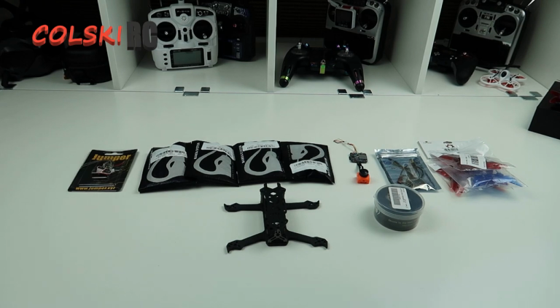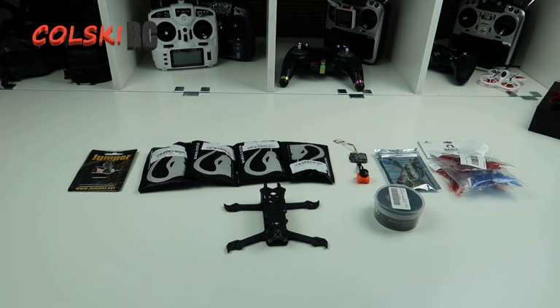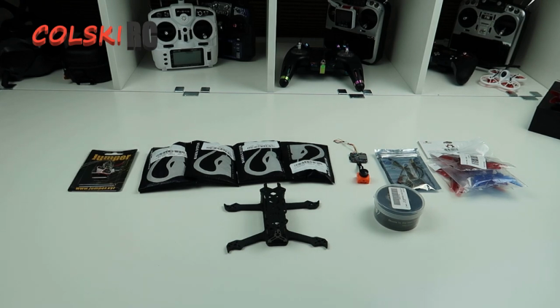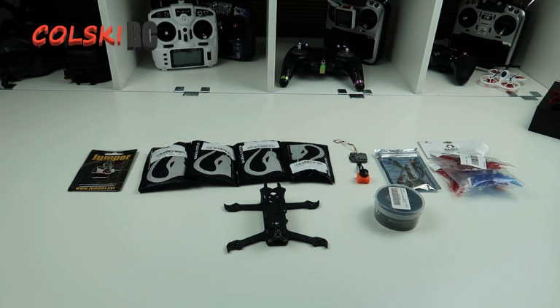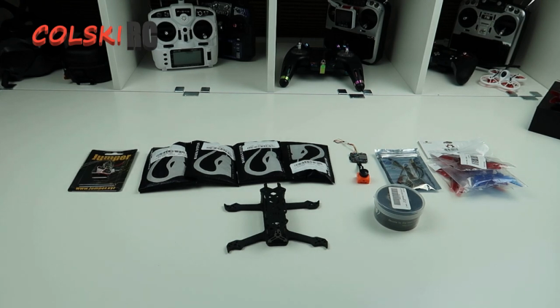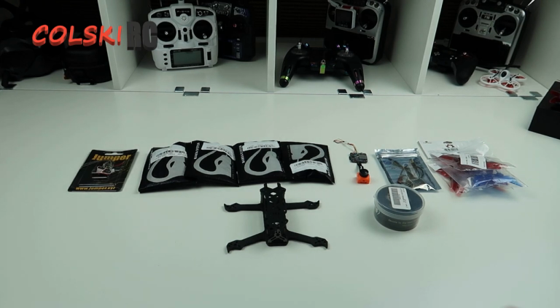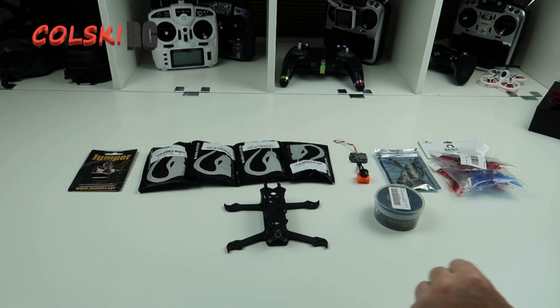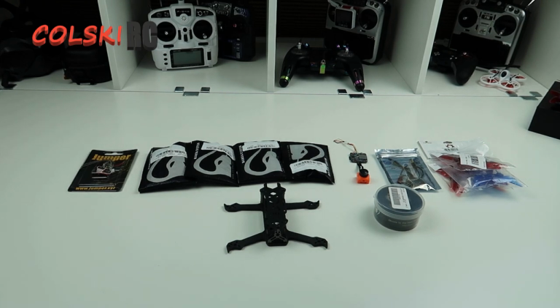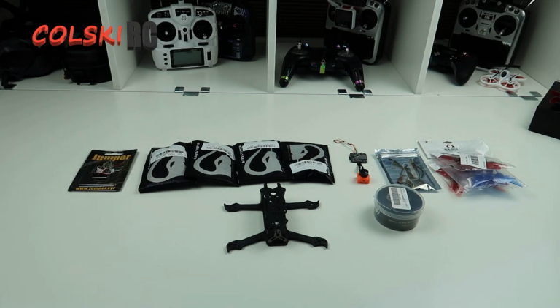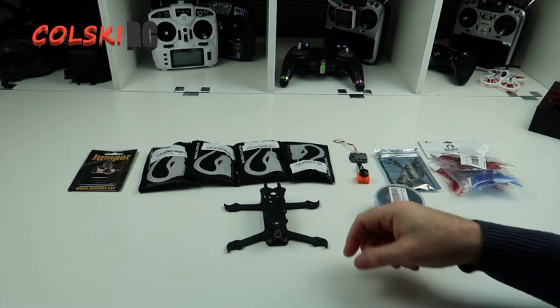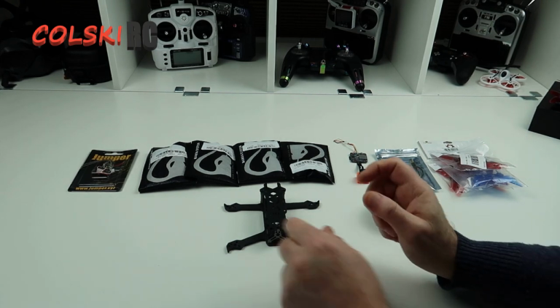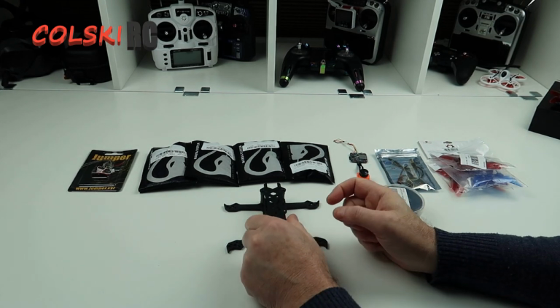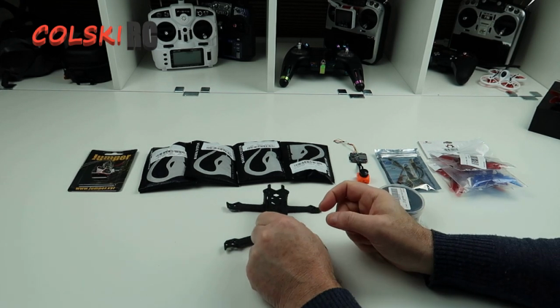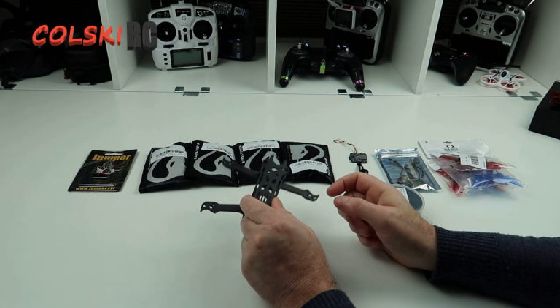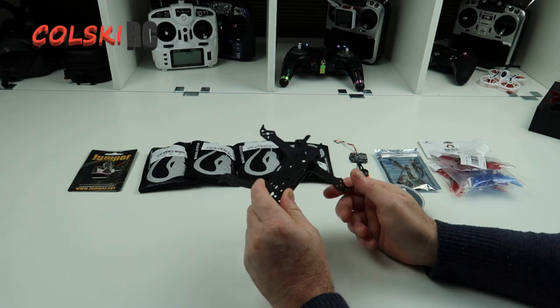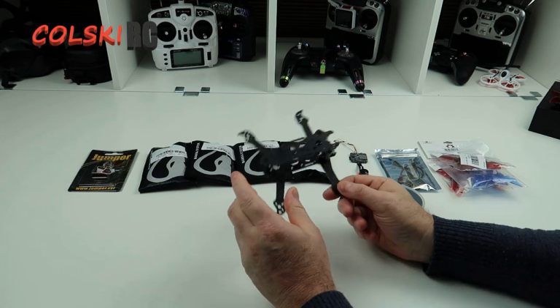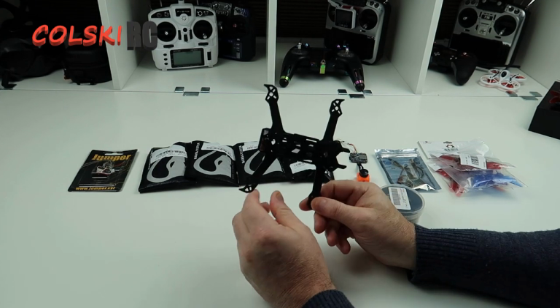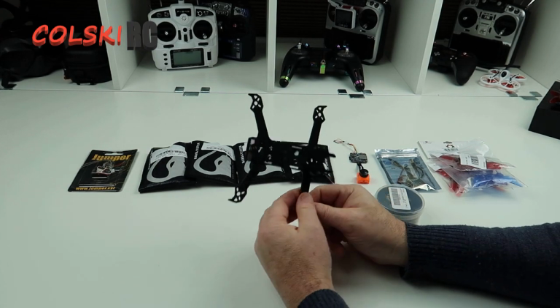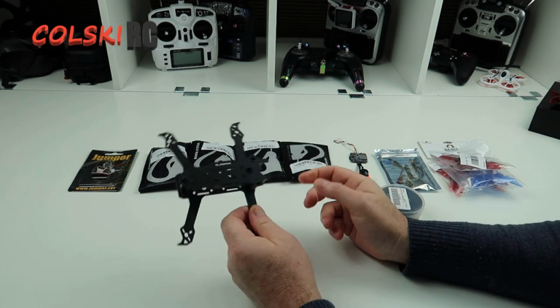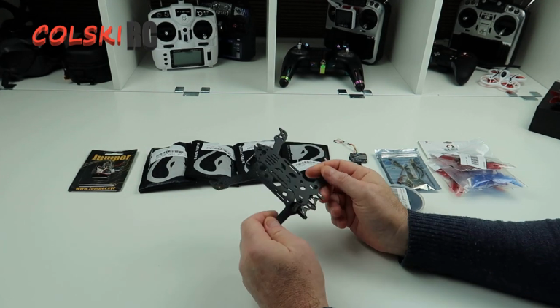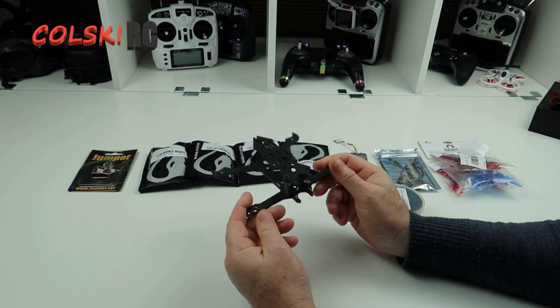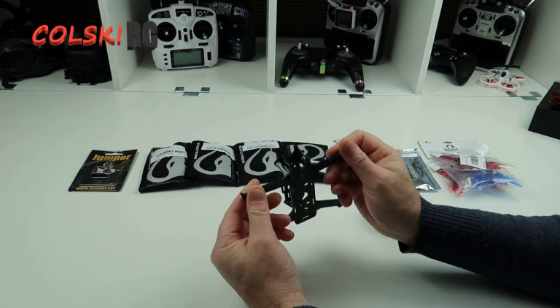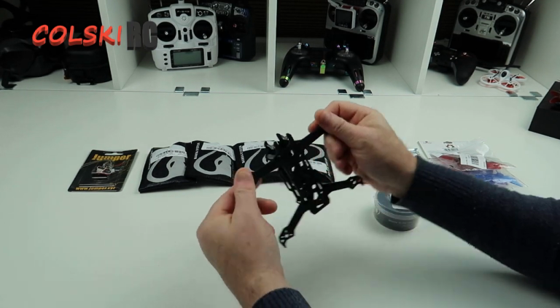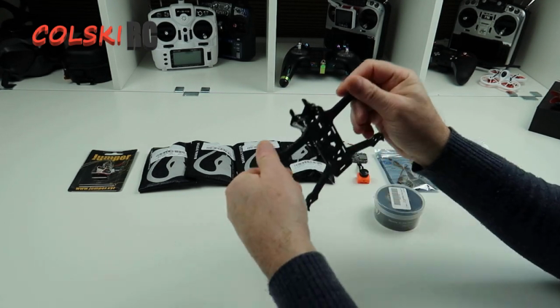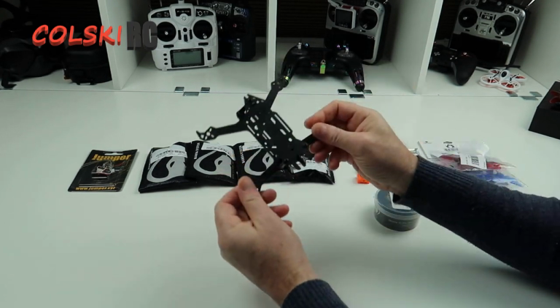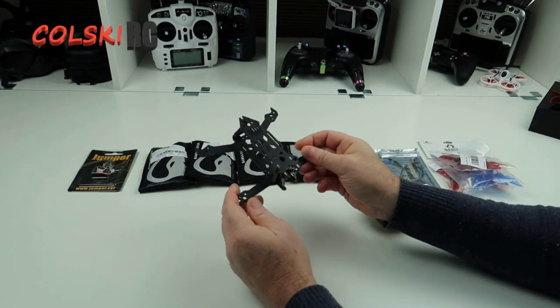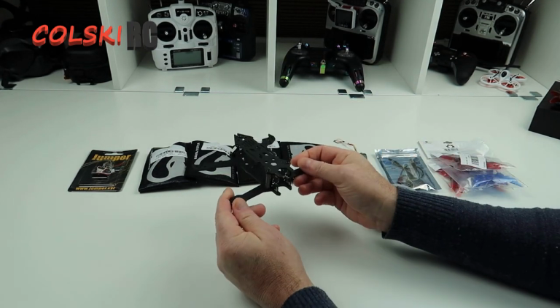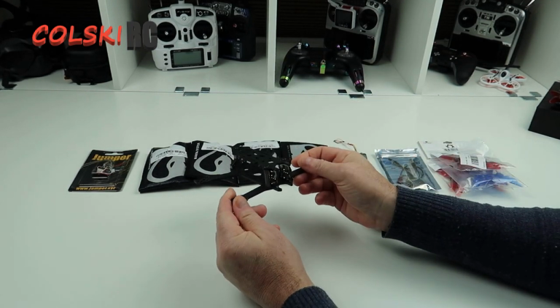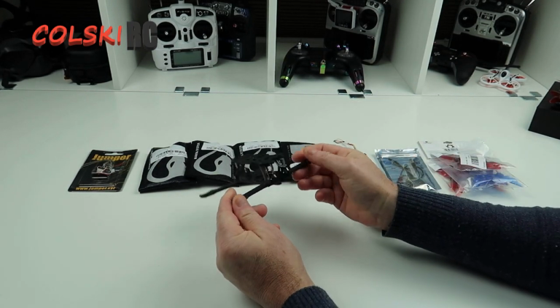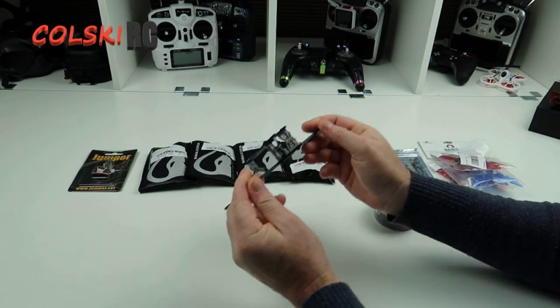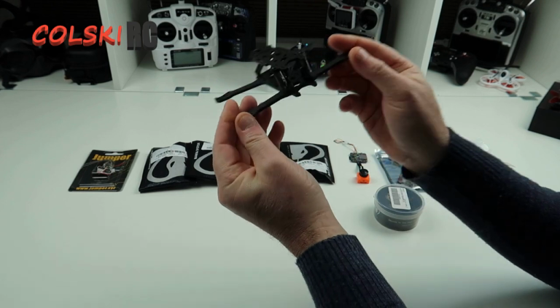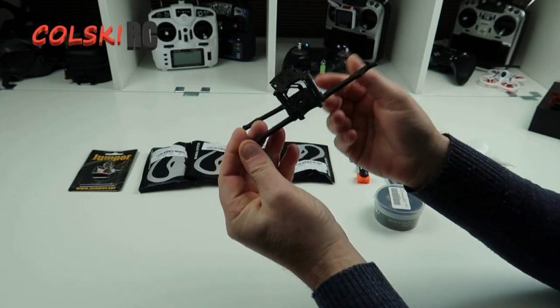Hi, welcome back to Call to GRC. Today we're going to do a three inch build. We've done quite a few five inches and a few six inches, but today we're going to do a three inch build based on this.